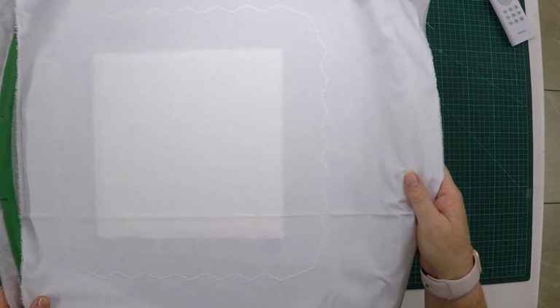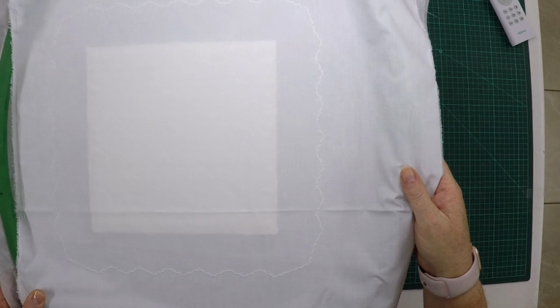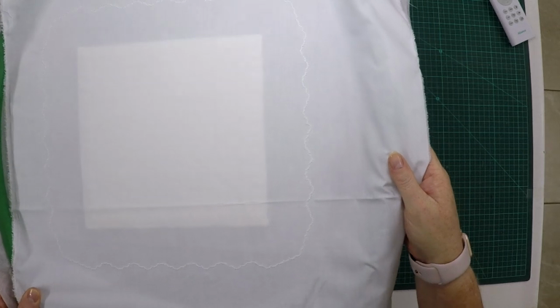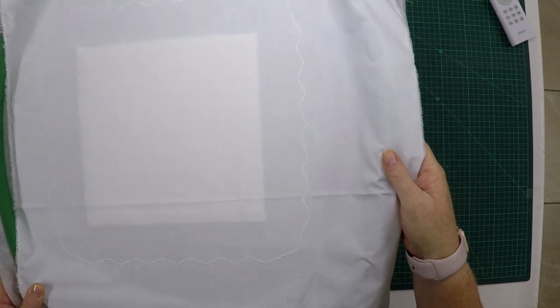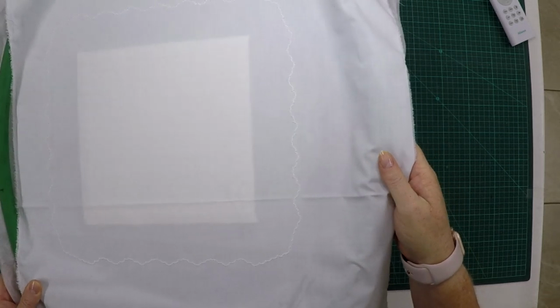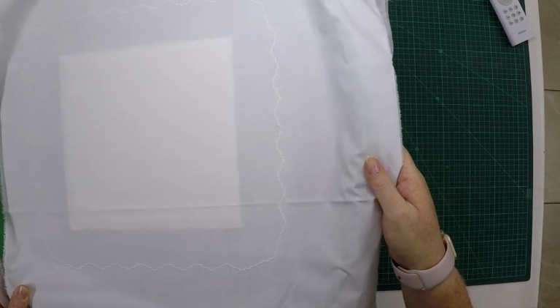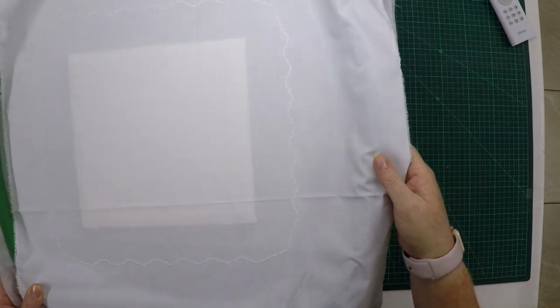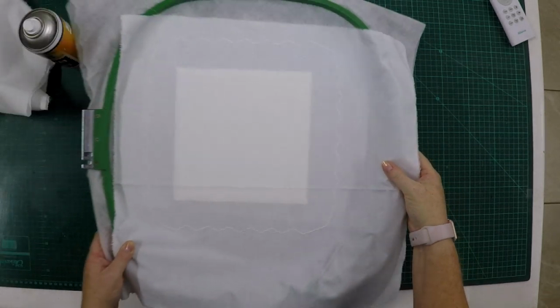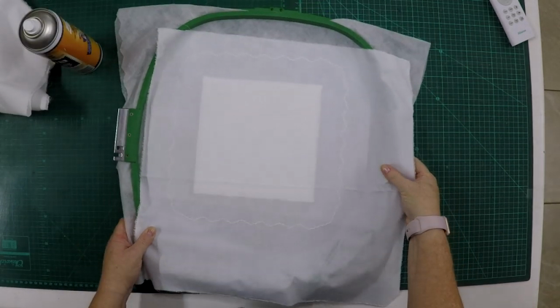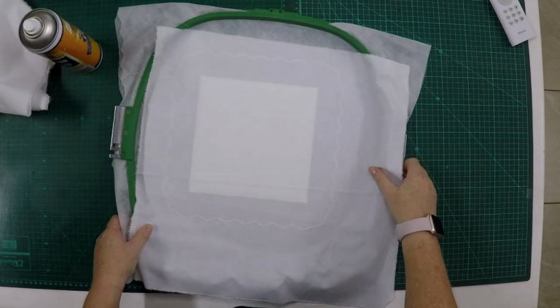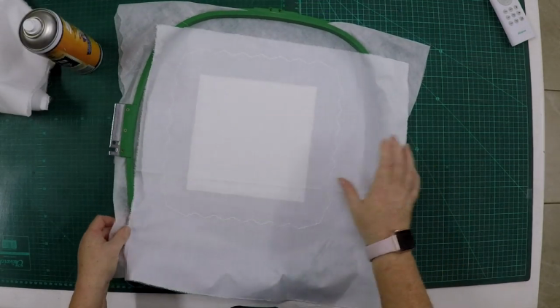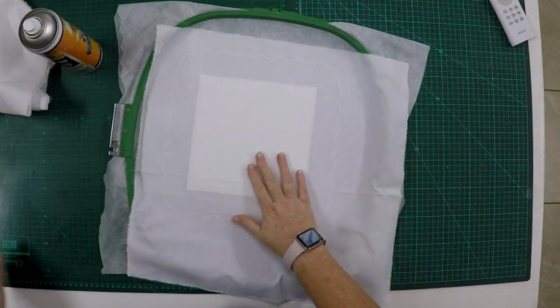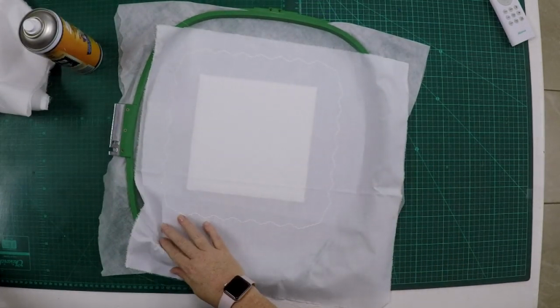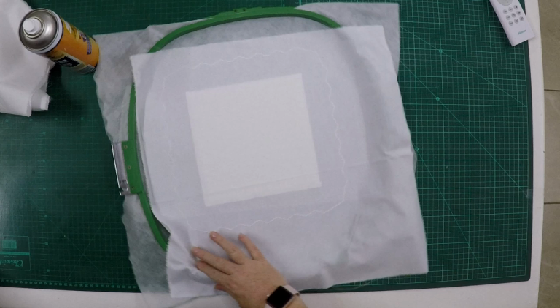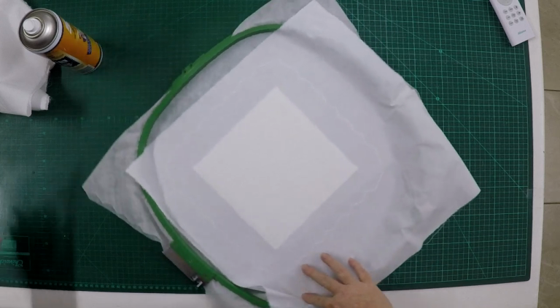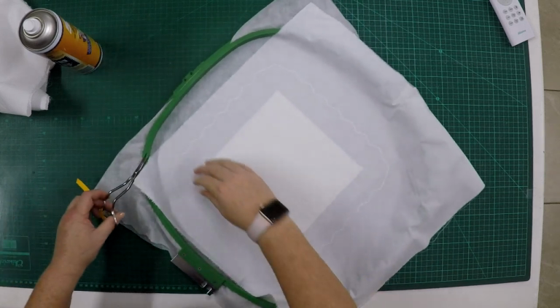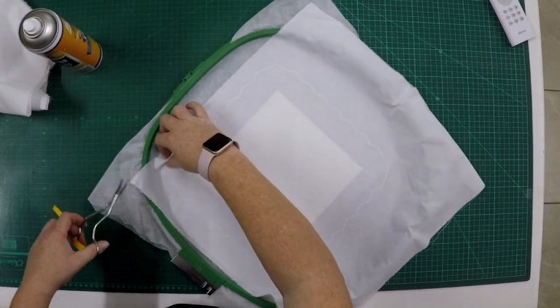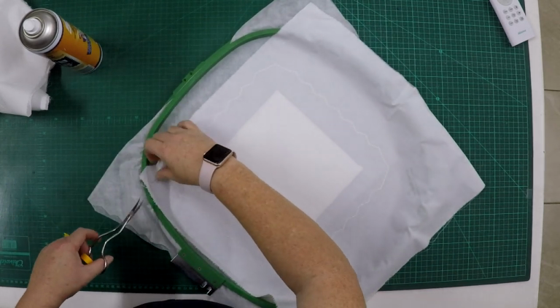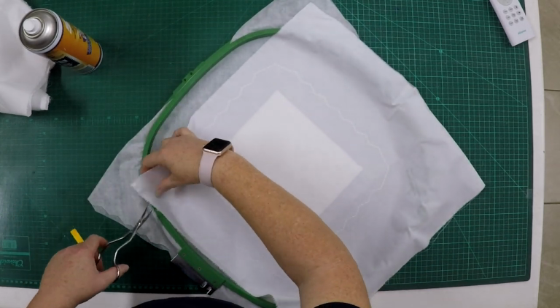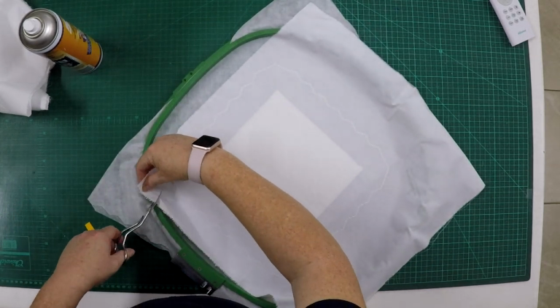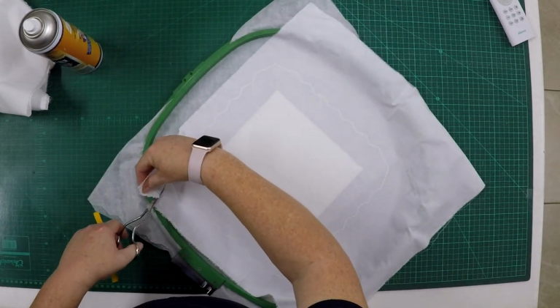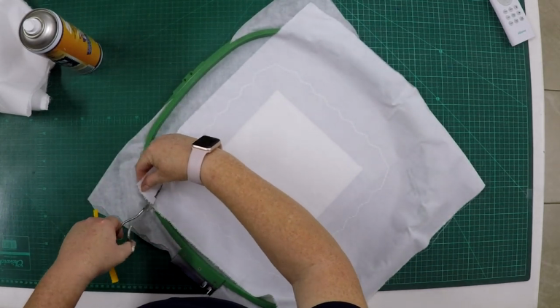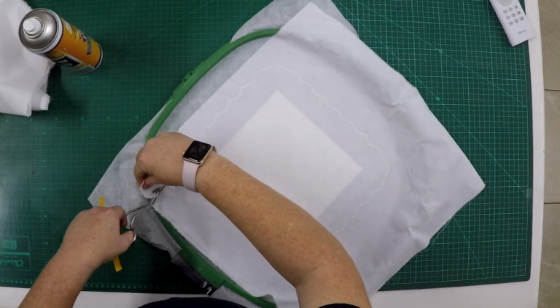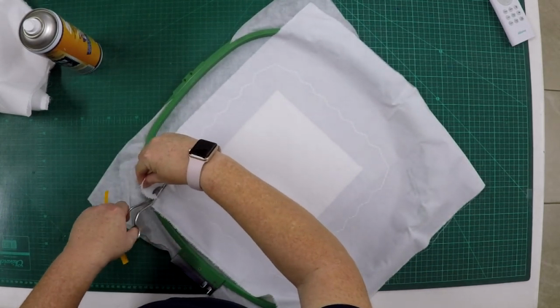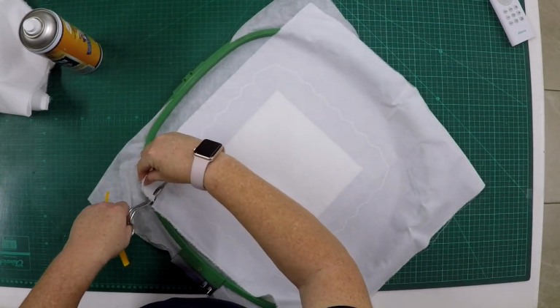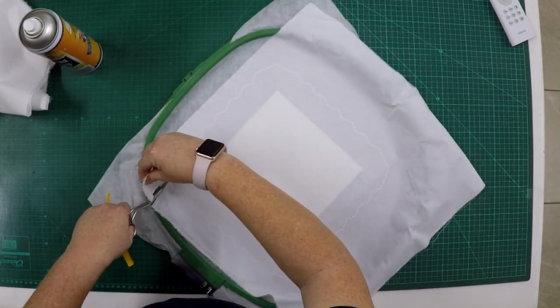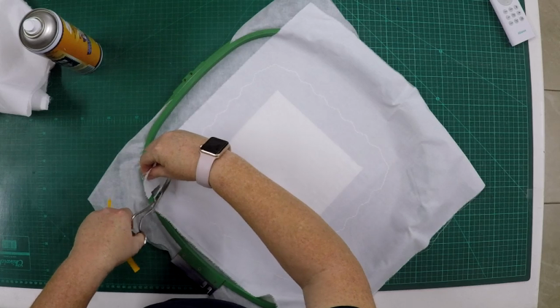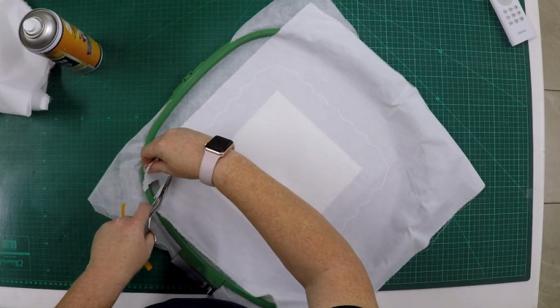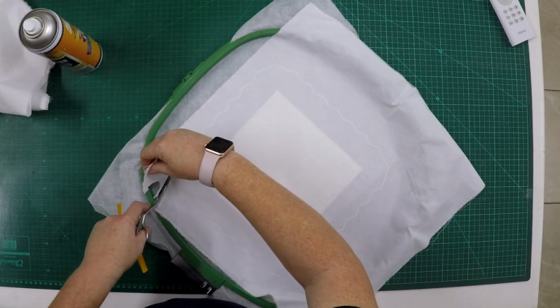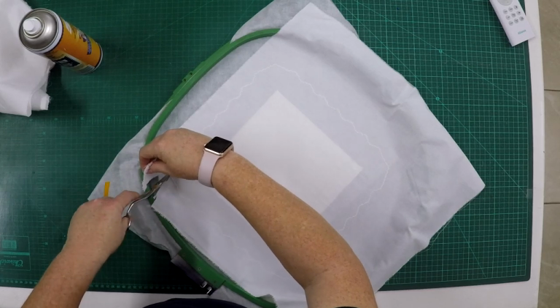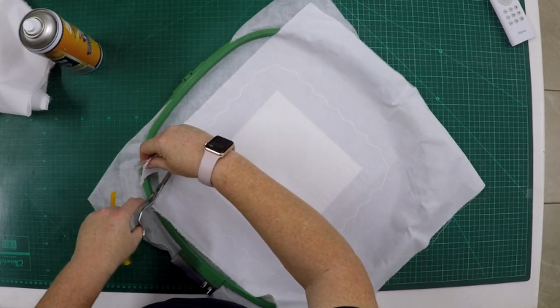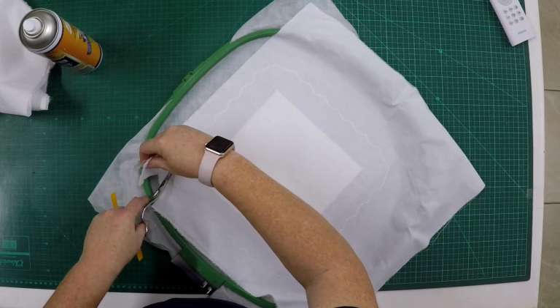You went ahead and stitched the next step, which is the zigzag to tuck down this fabric in place. We're now going to trim the fabric against the zigzag stitches as close as possible without cutting the stitches.